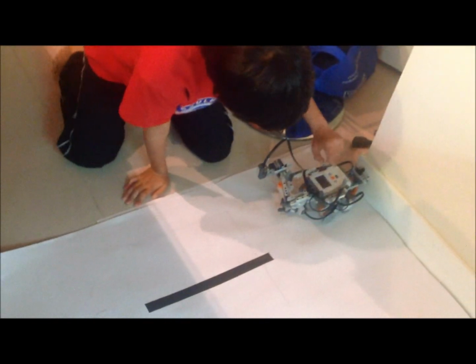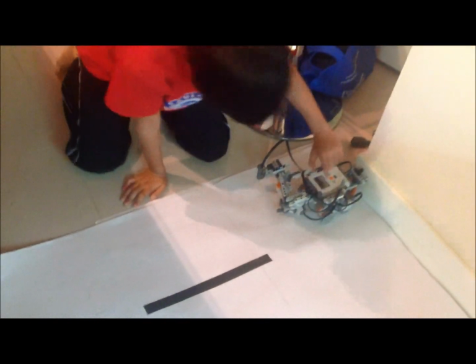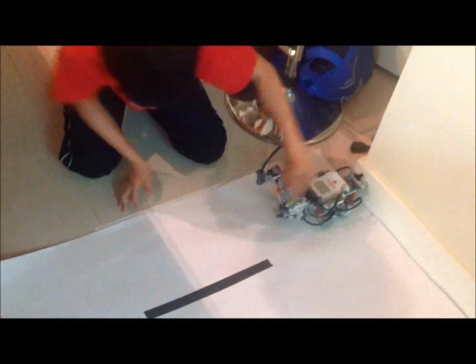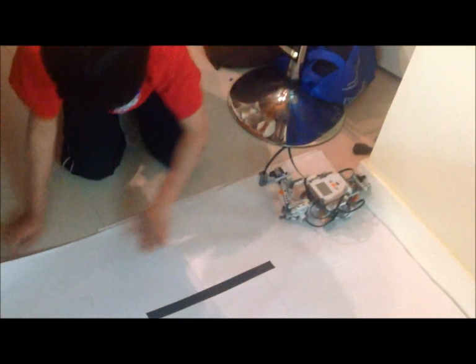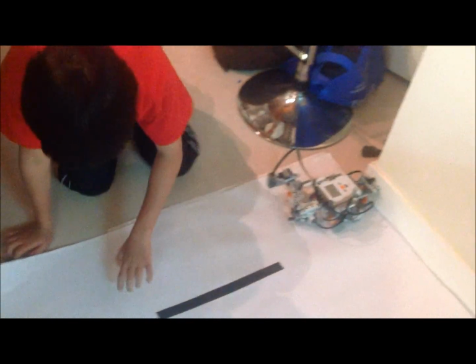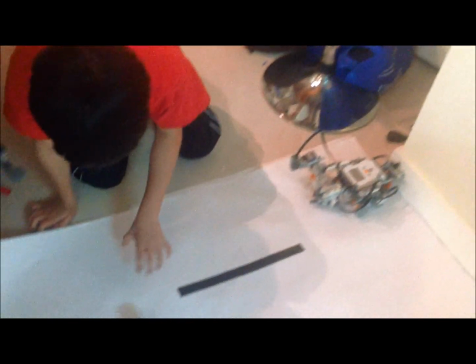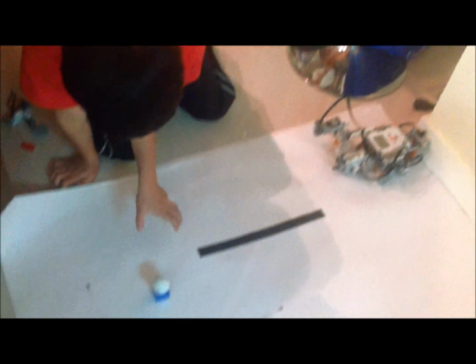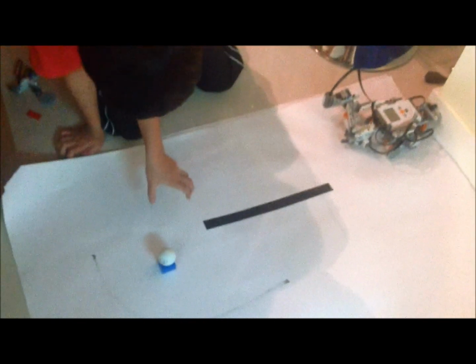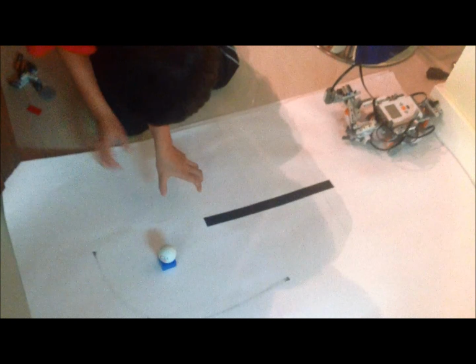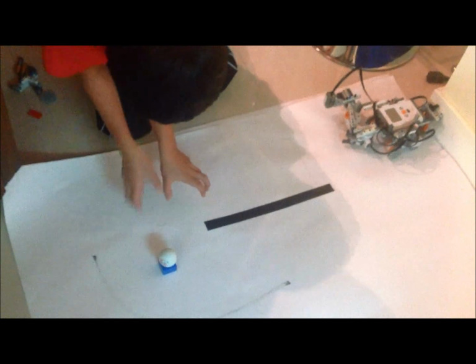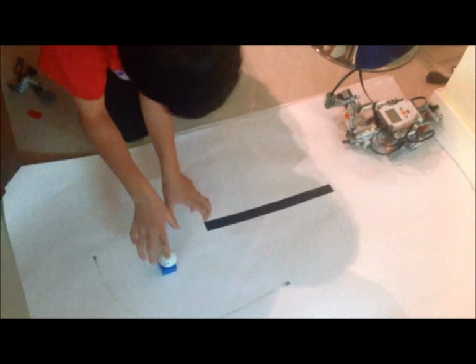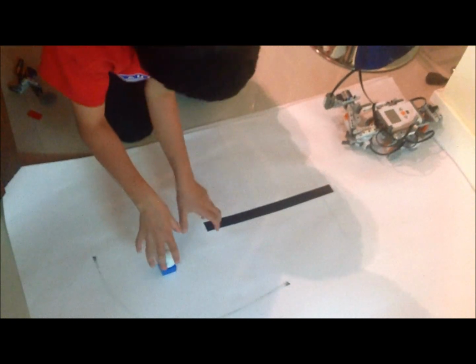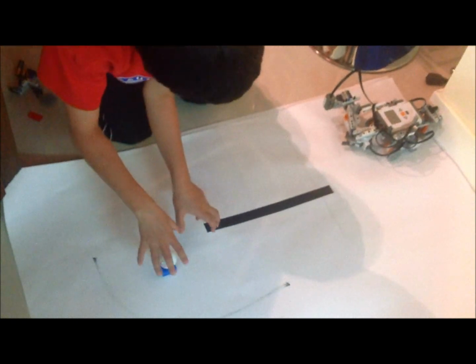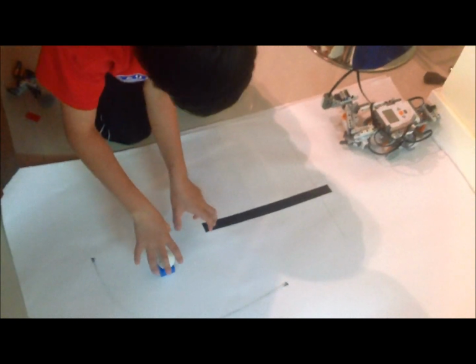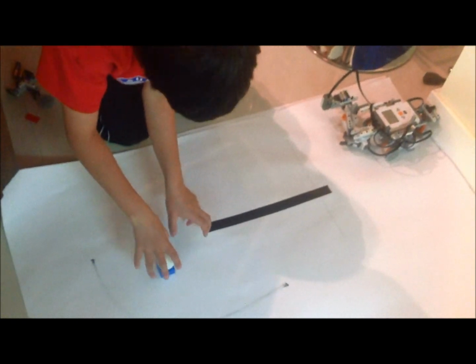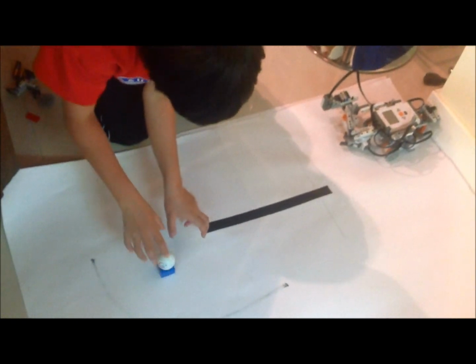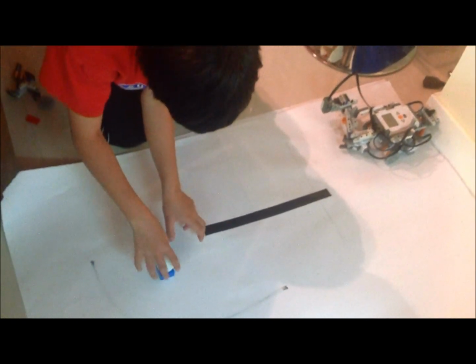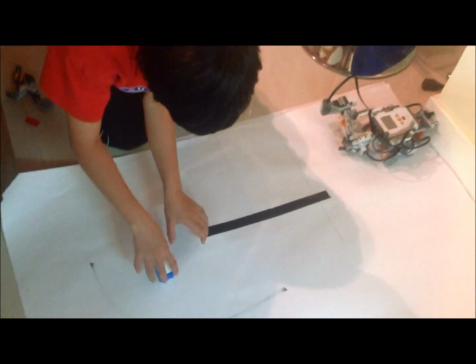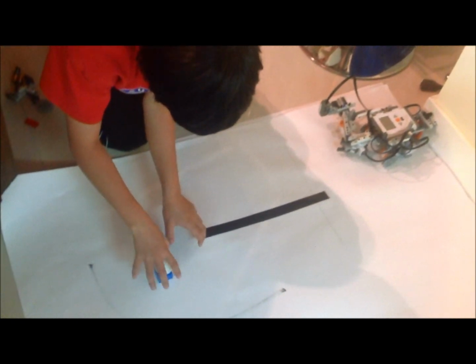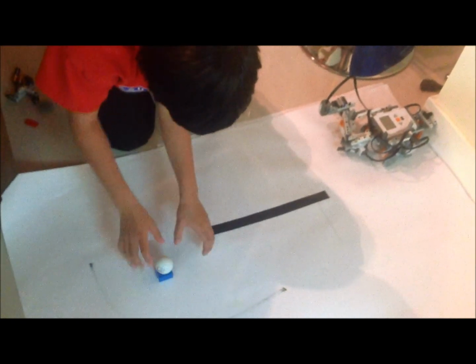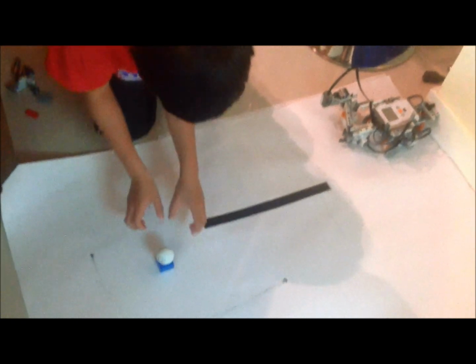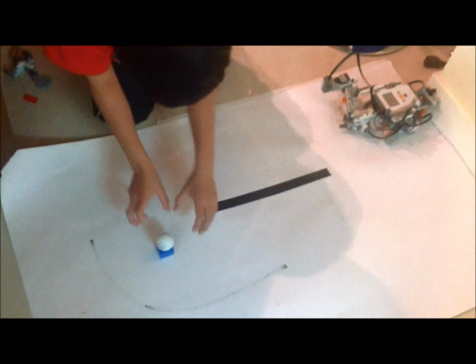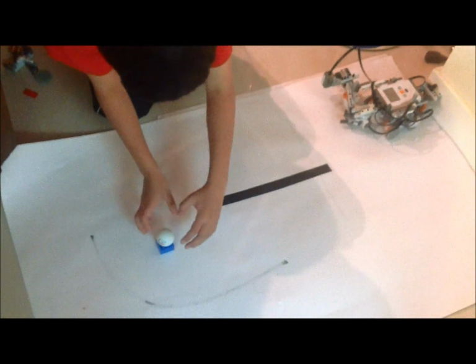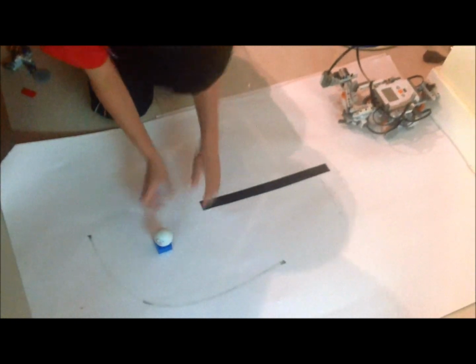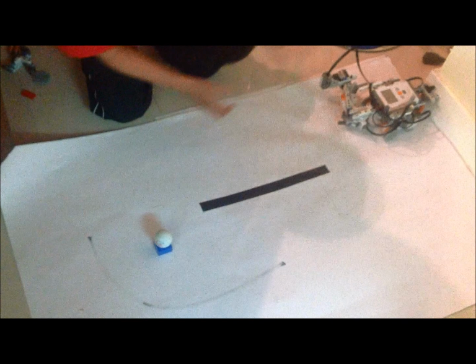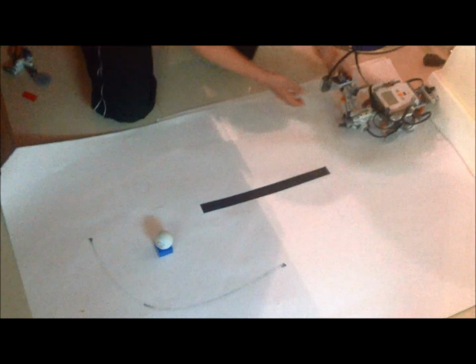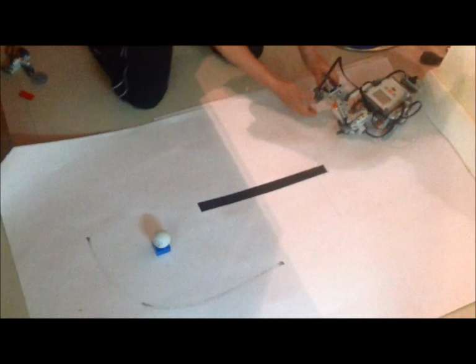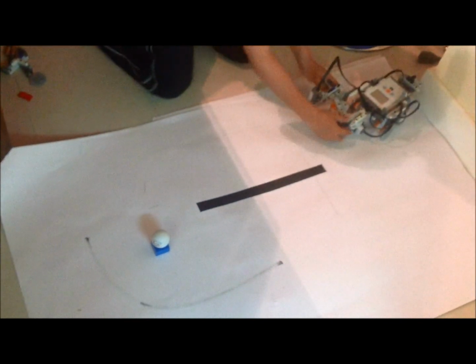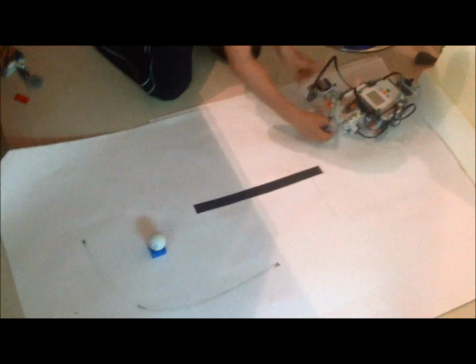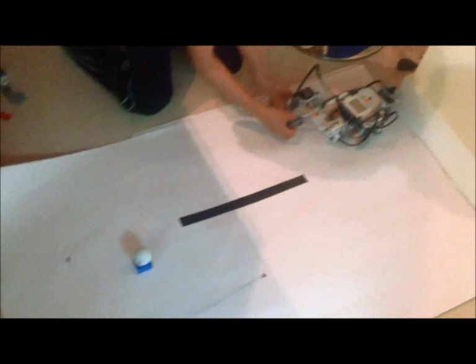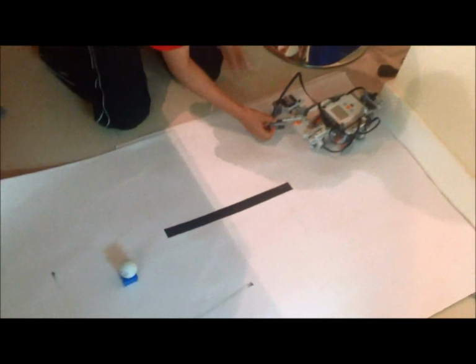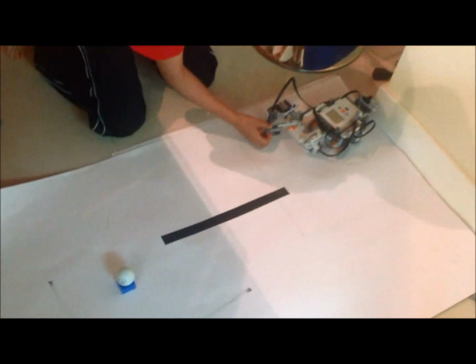What I did was go here, turn, just sense the white, go forward a bit — or else it would just whack it out.